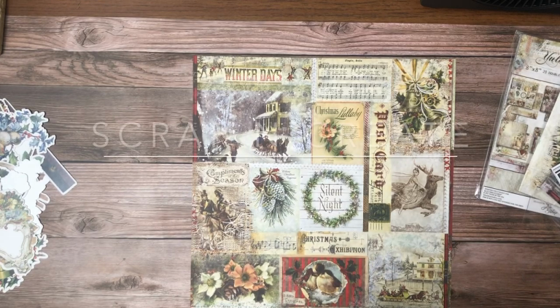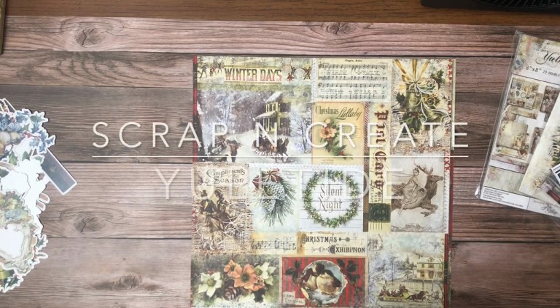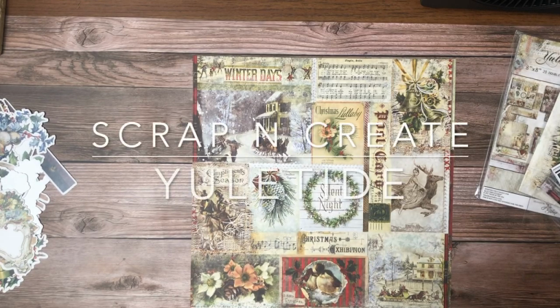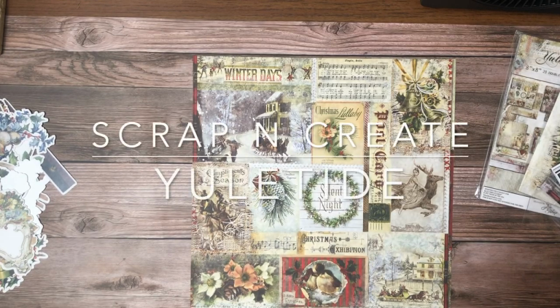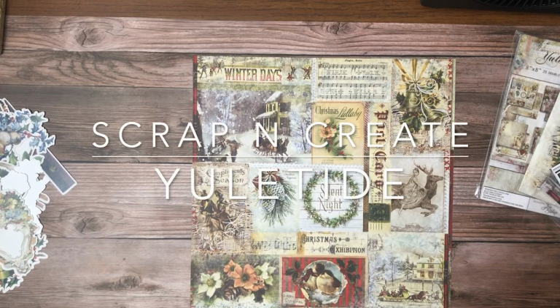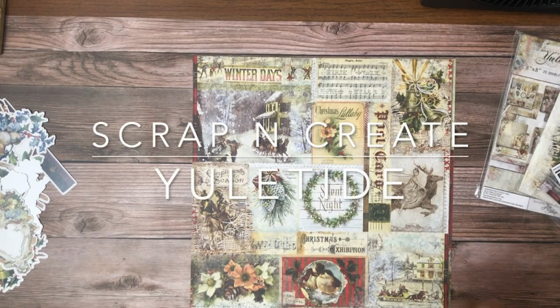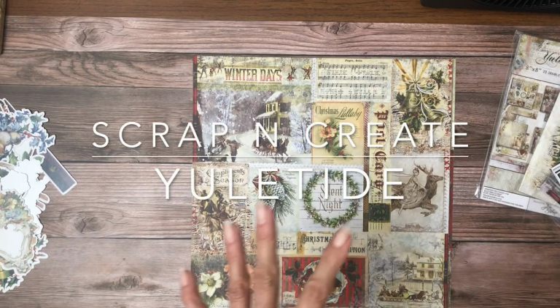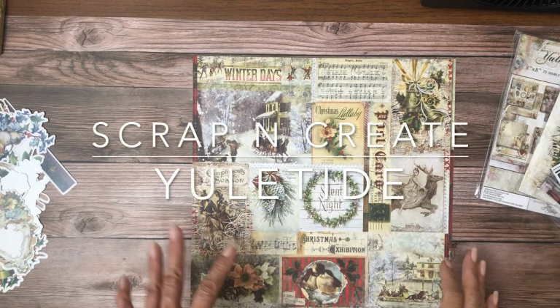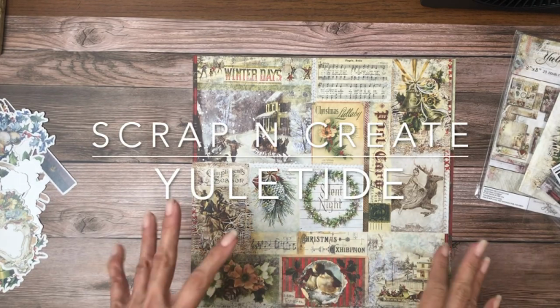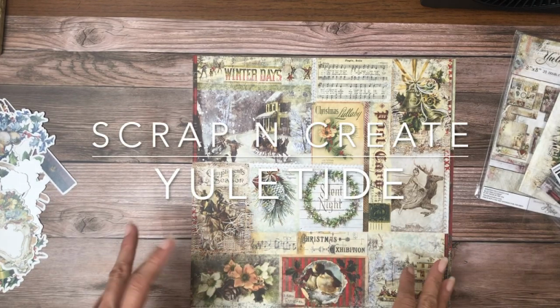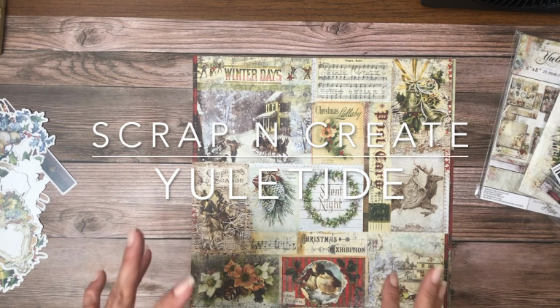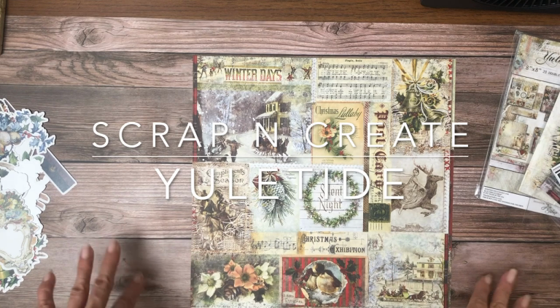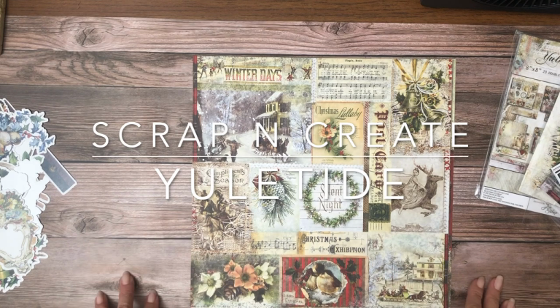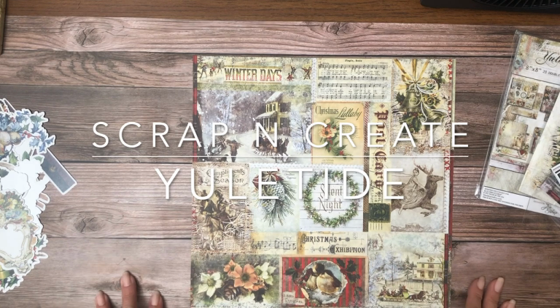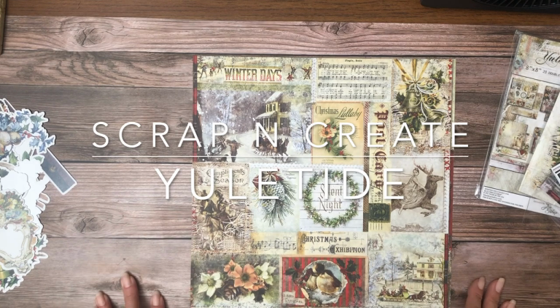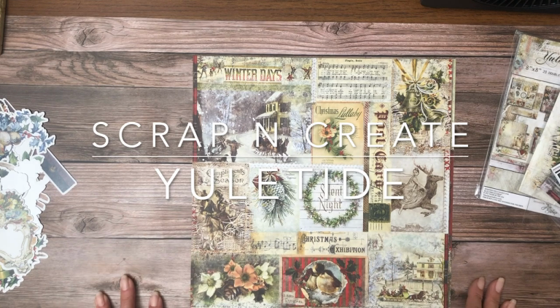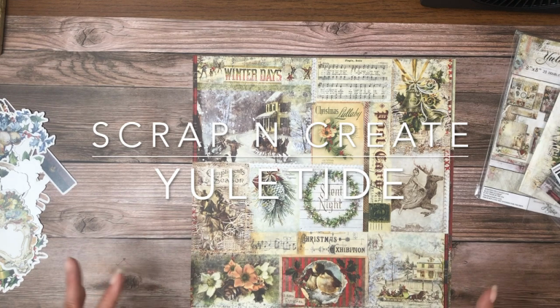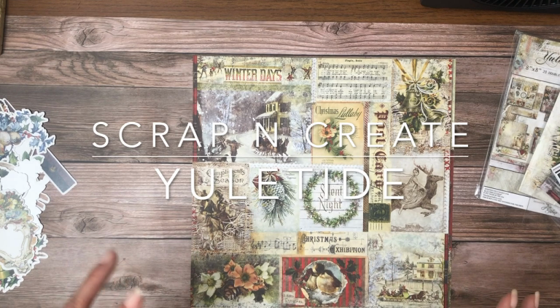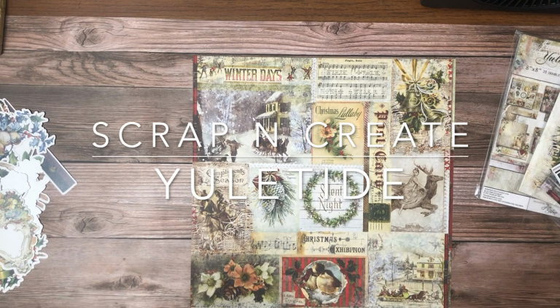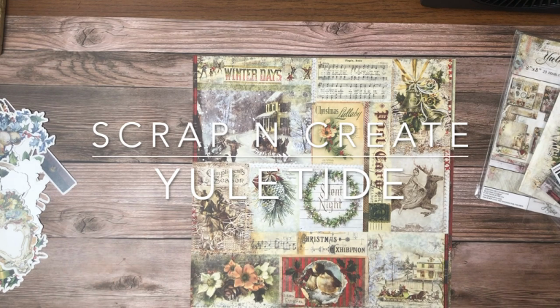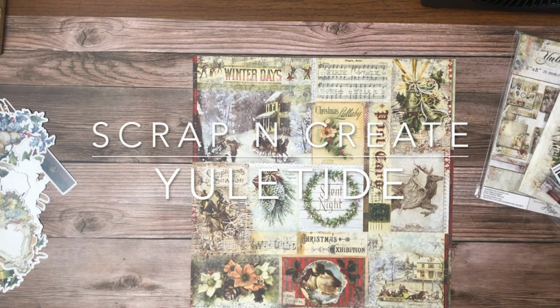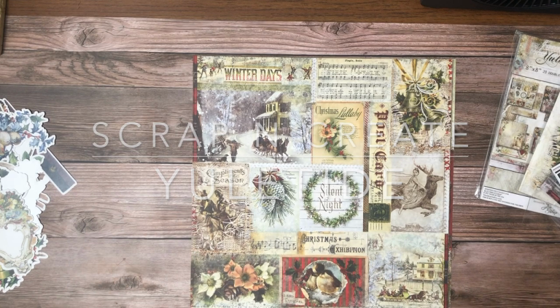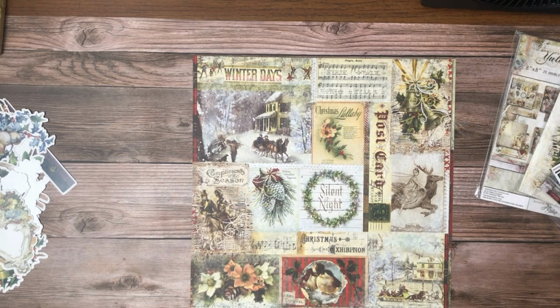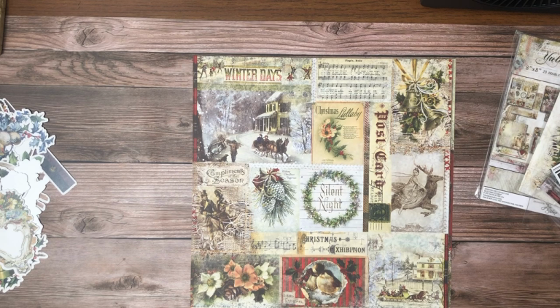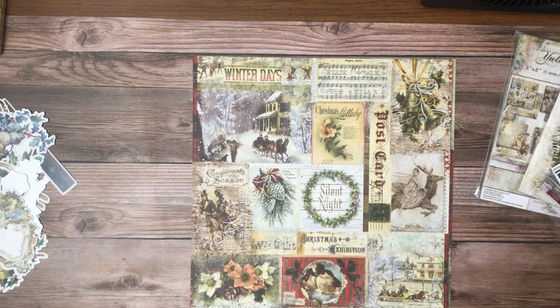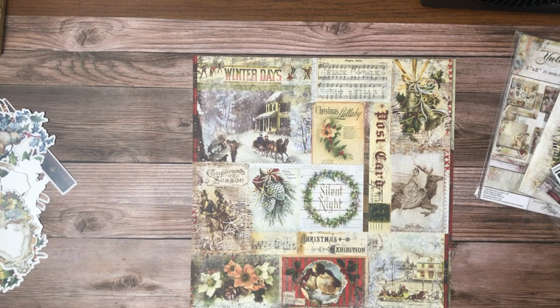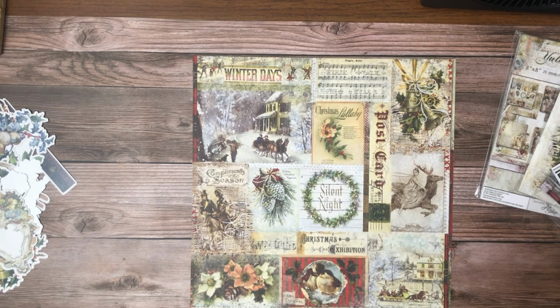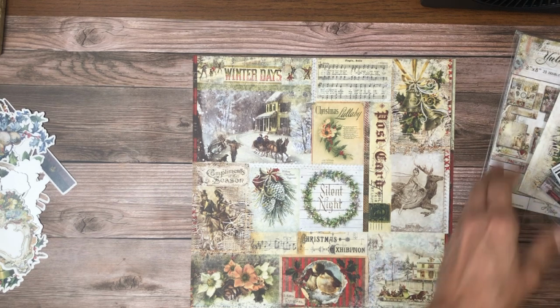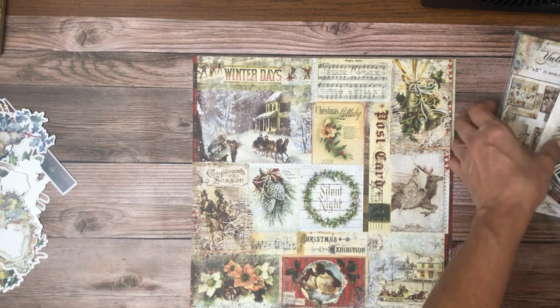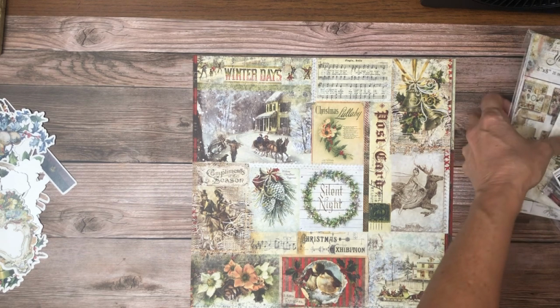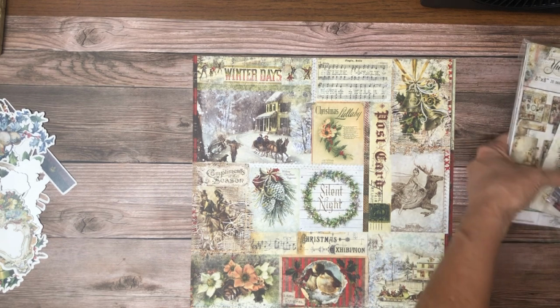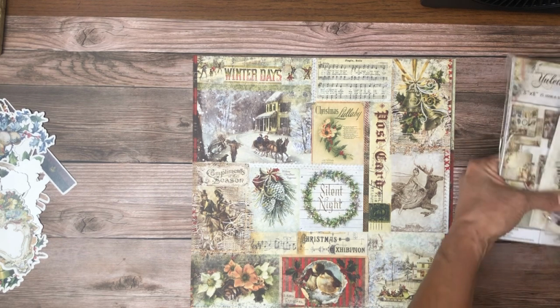Hey everyone, it's Daphne from Scrap and Create, and today I'm going to share with you the new collection from Blue Fern, which is Yuletide. It's really beautiful — we just got this in today so I'm very excited to share it with you.